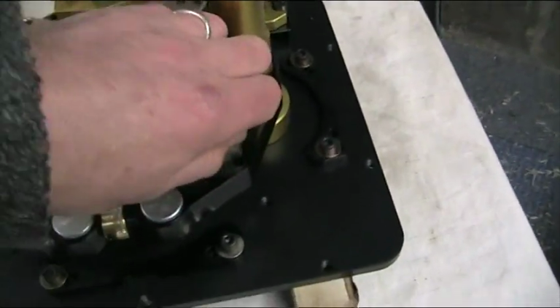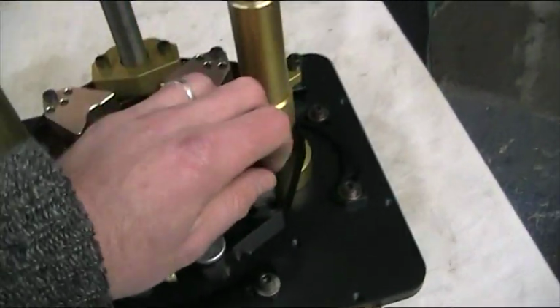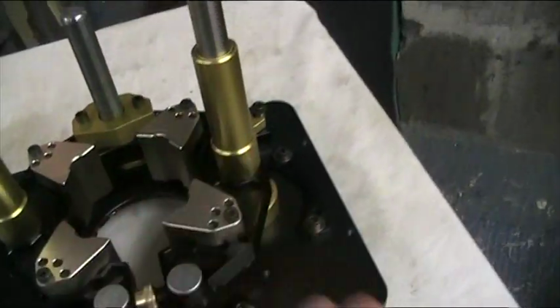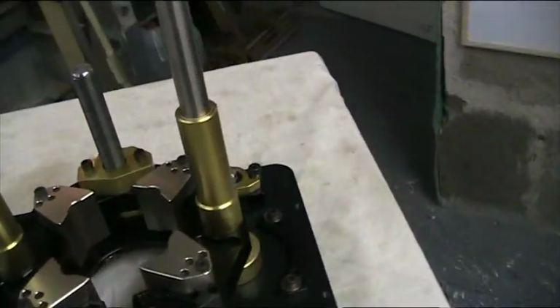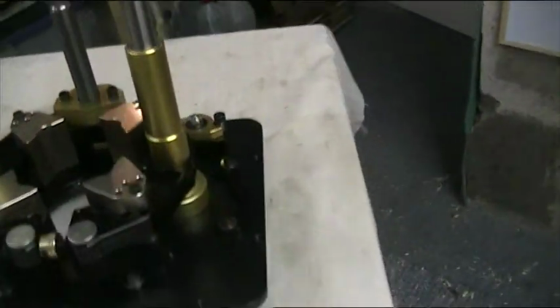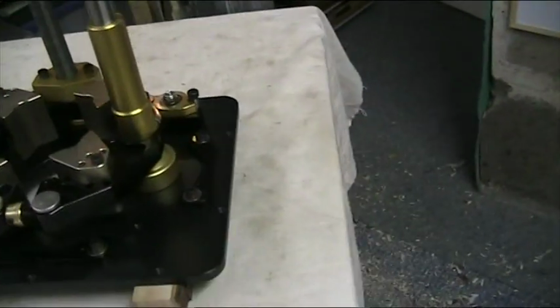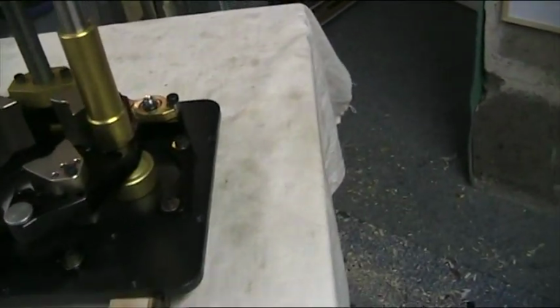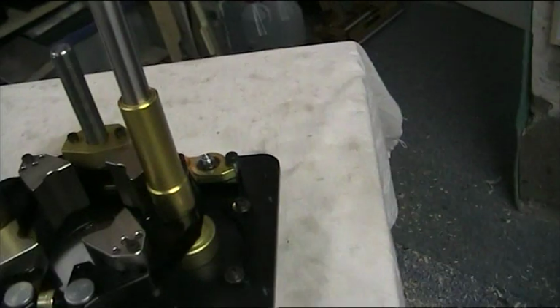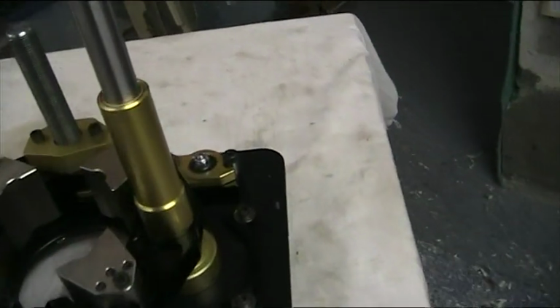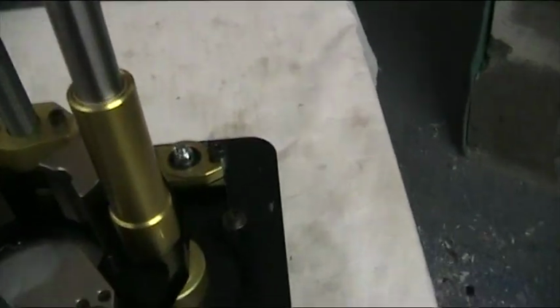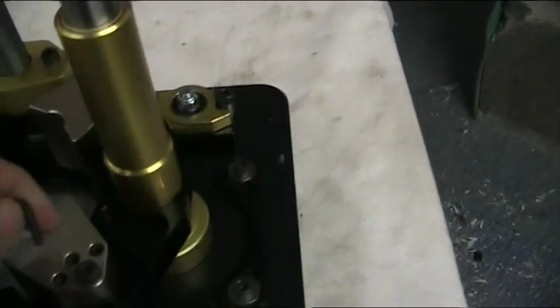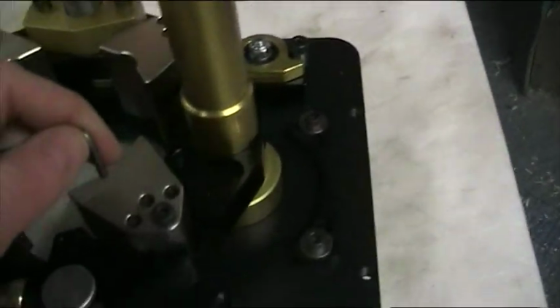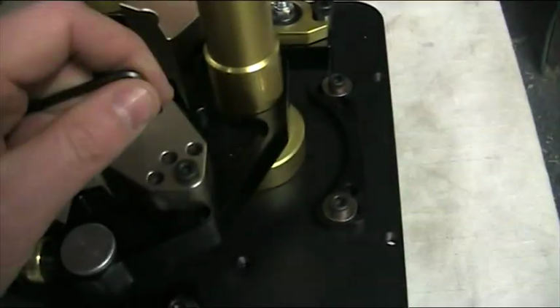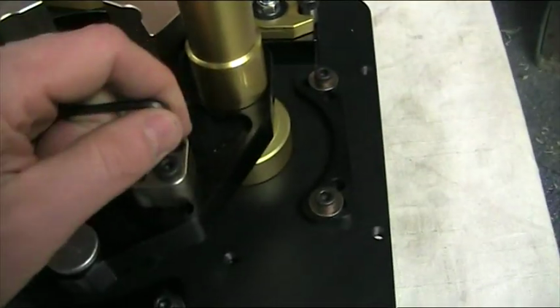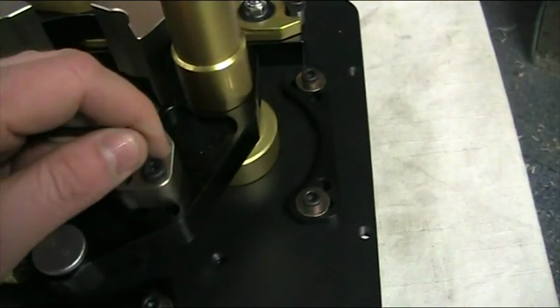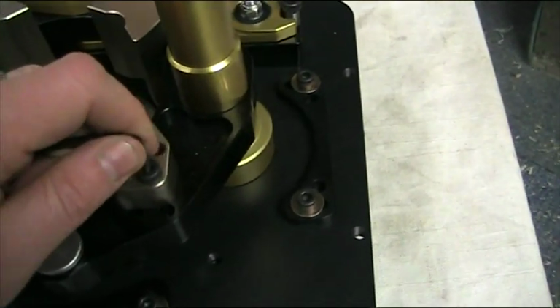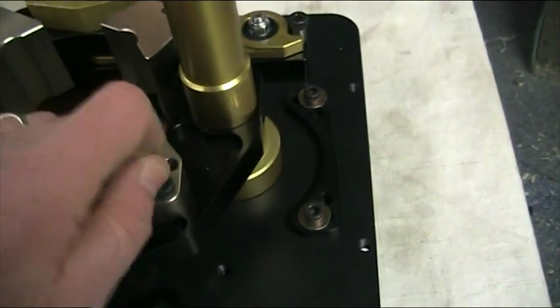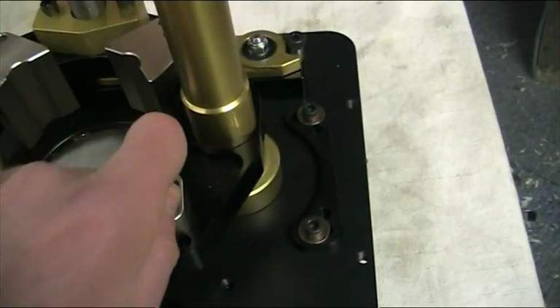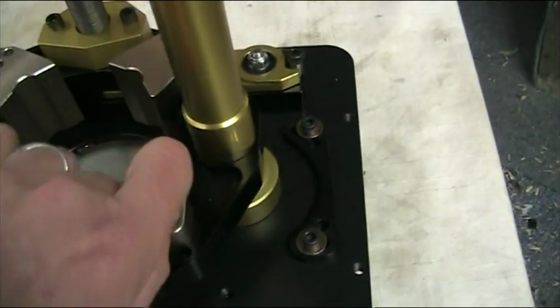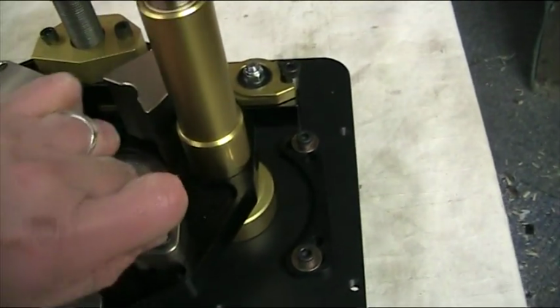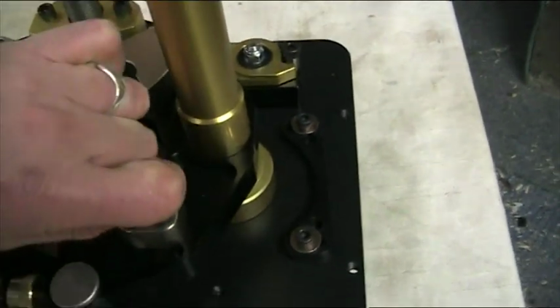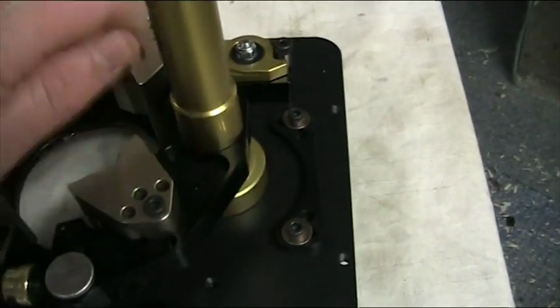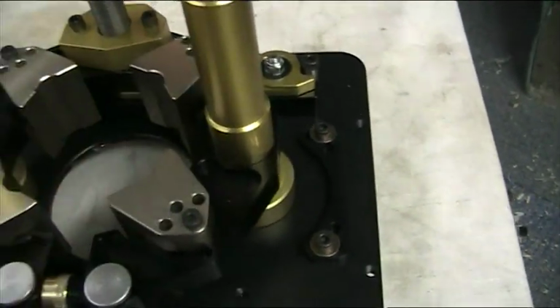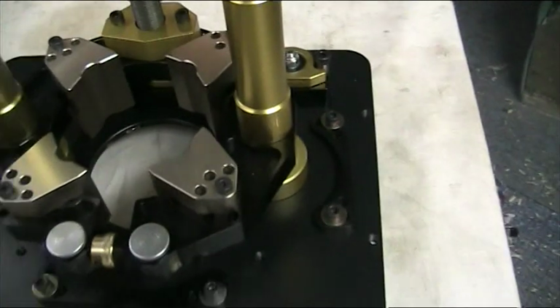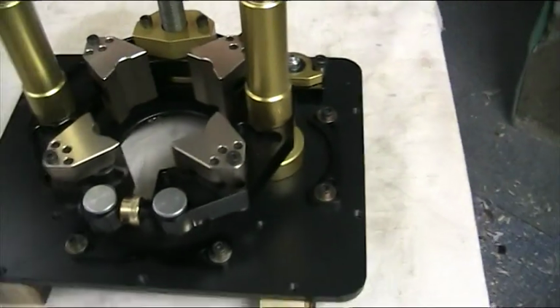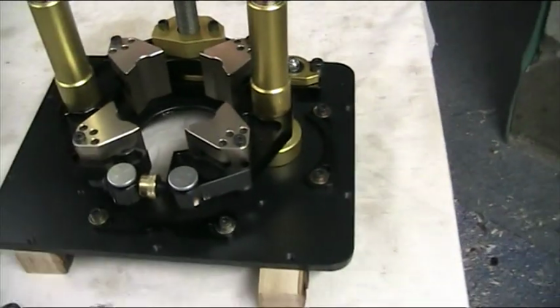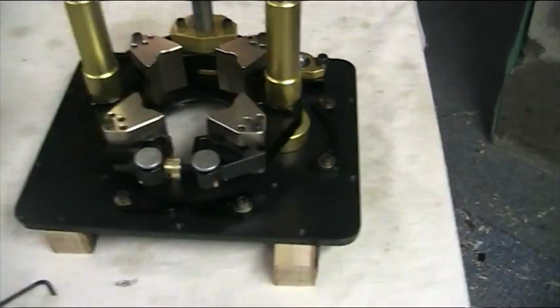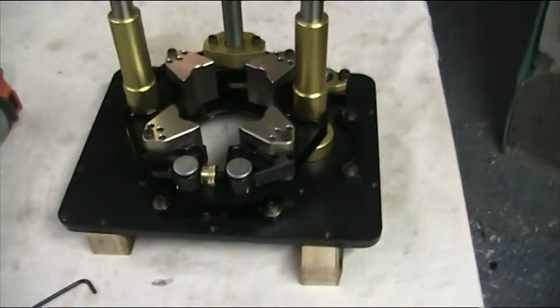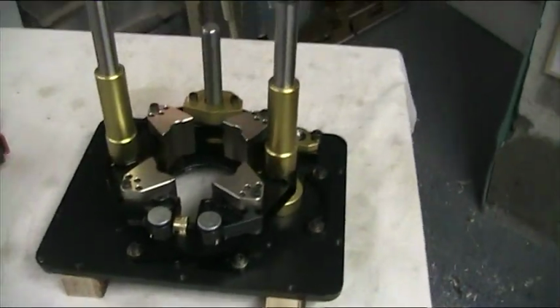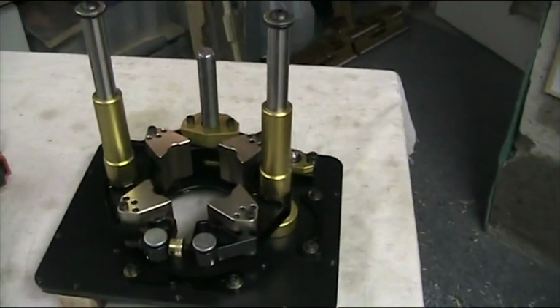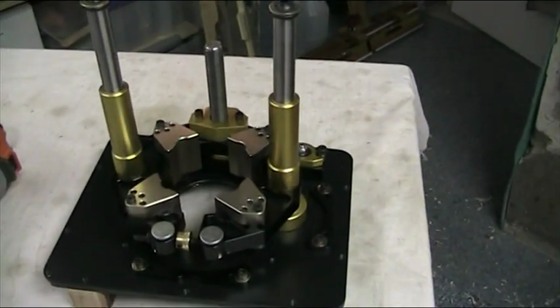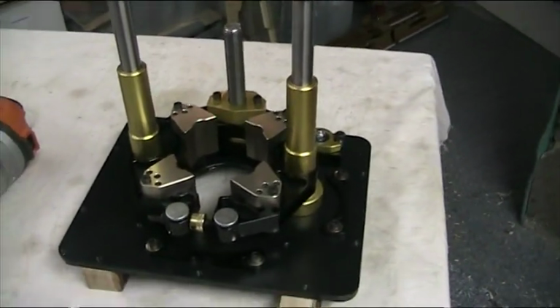I will just get the allen key and tighten it back up again. So that is all four in place.